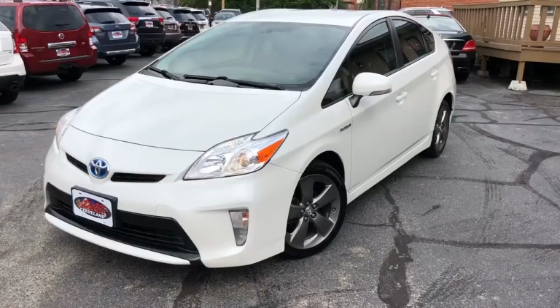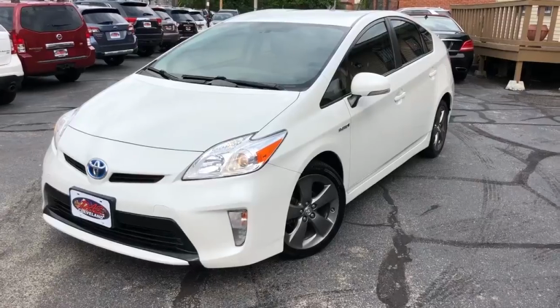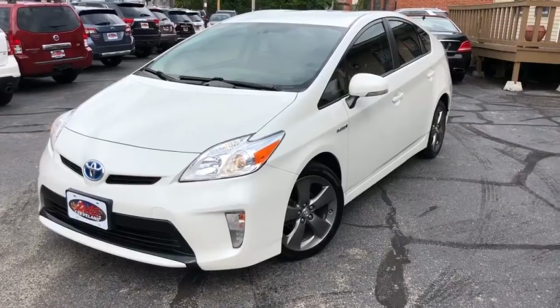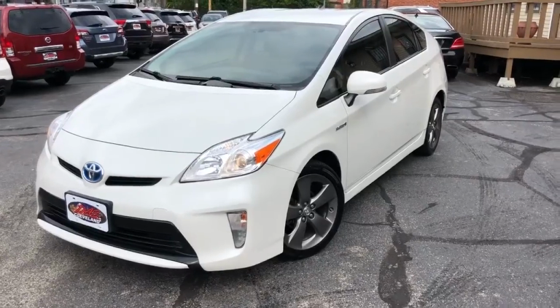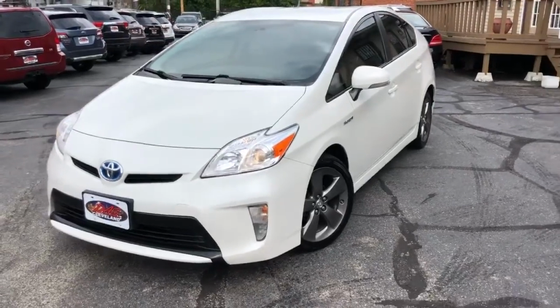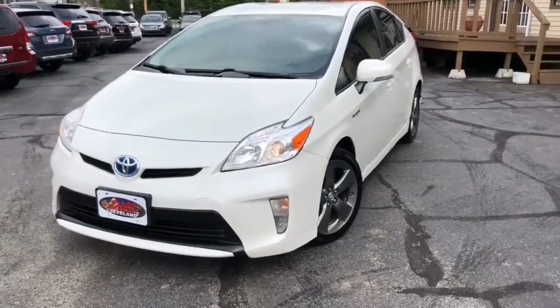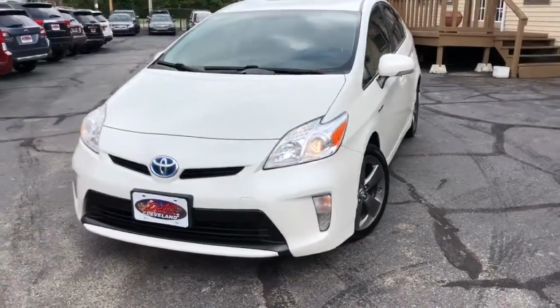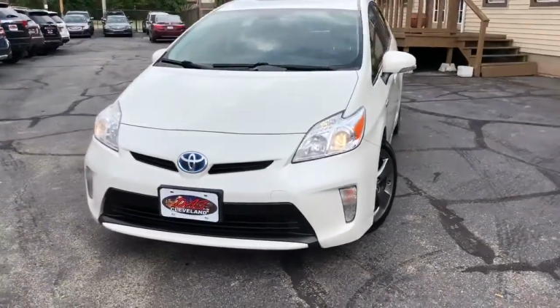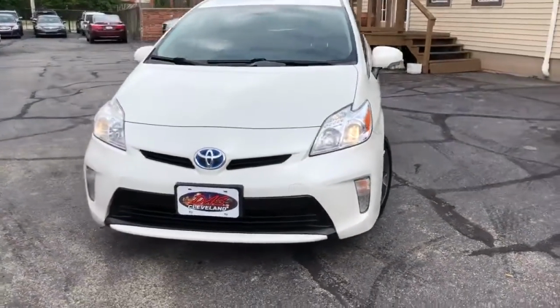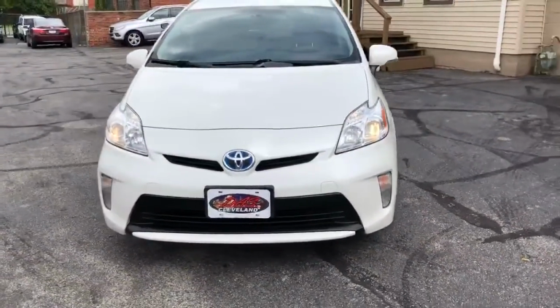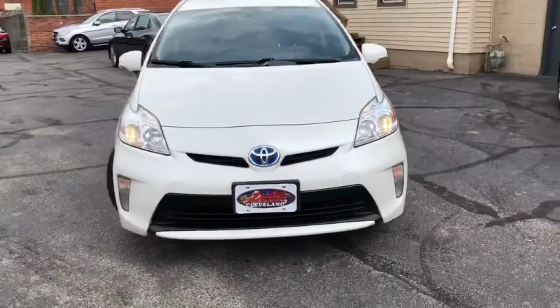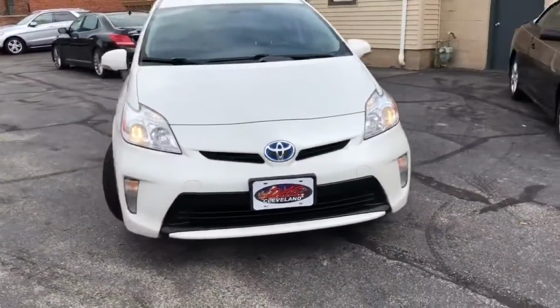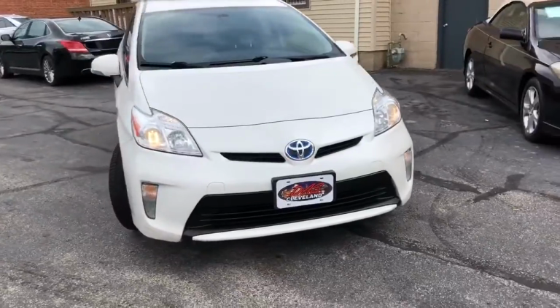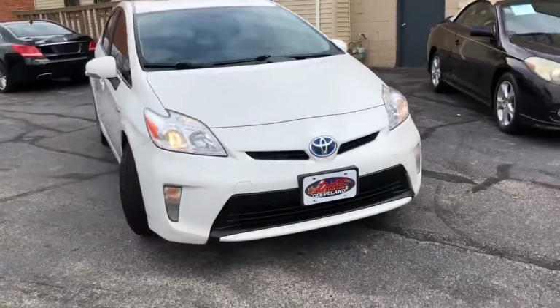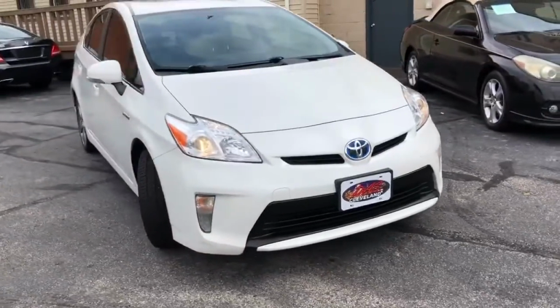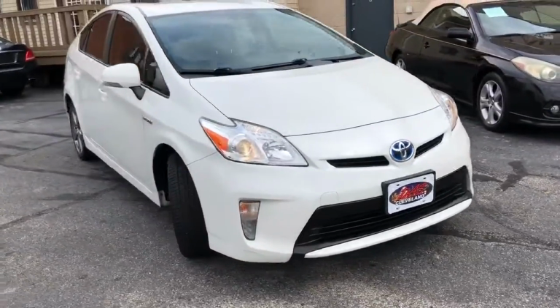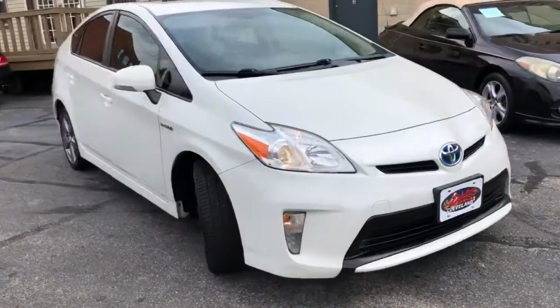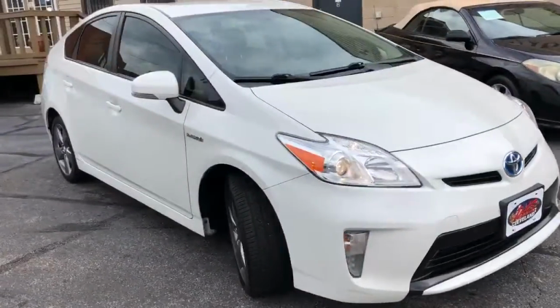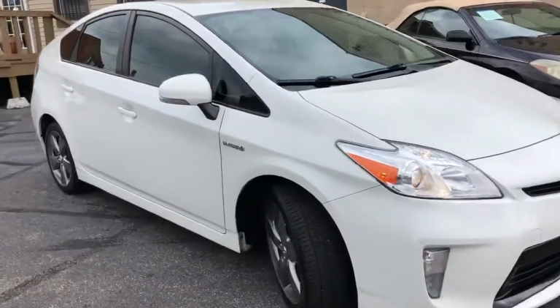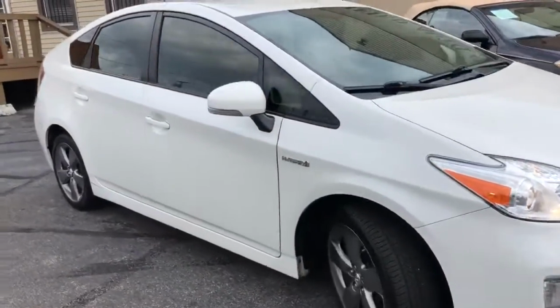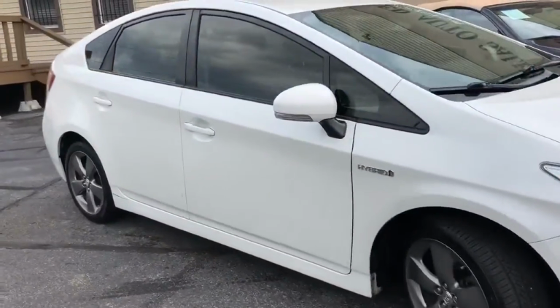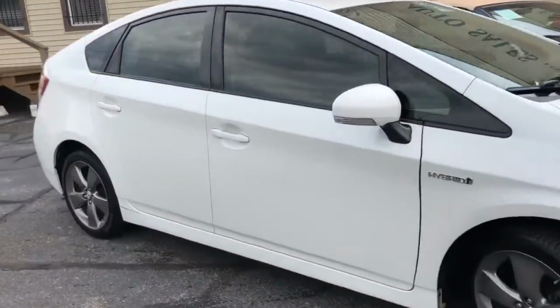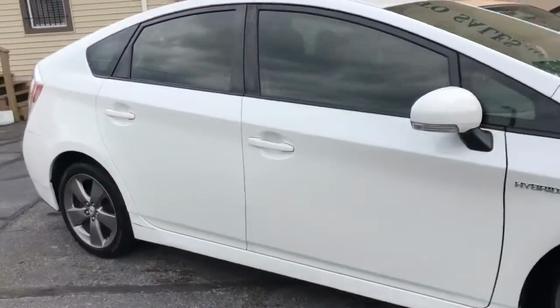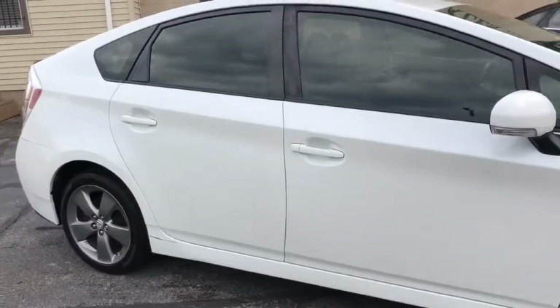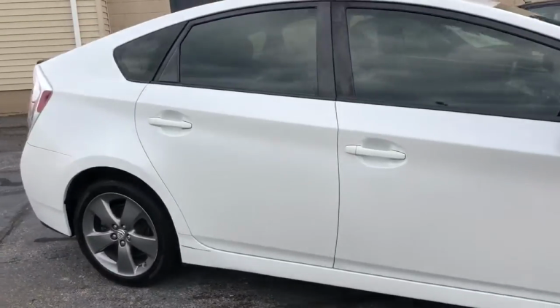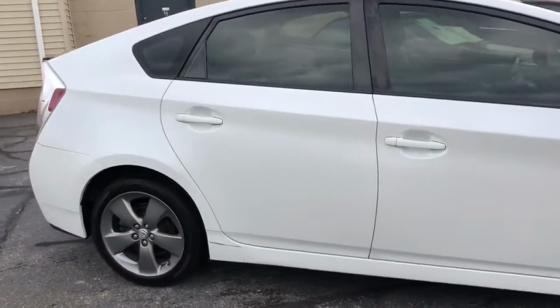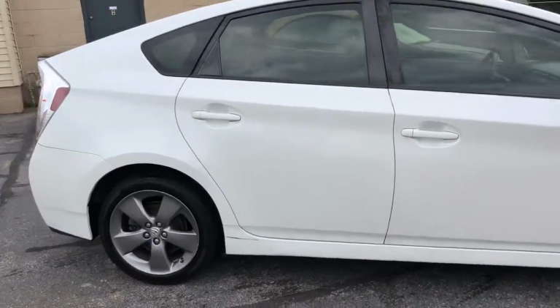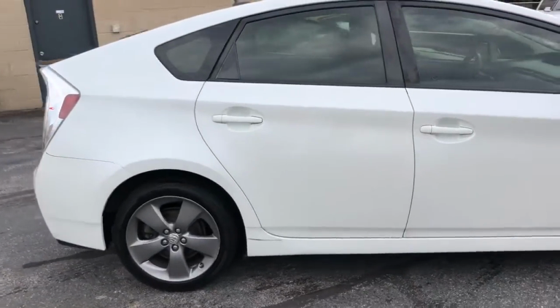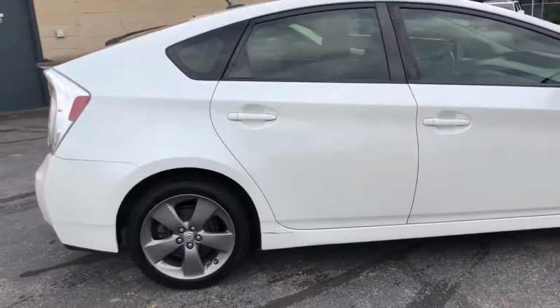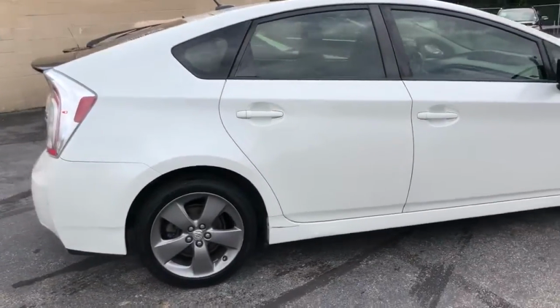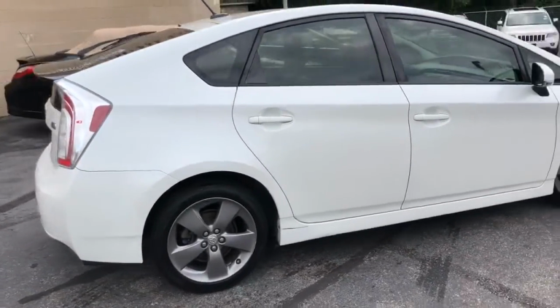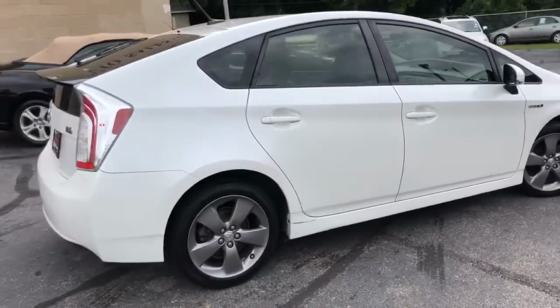Hey folks, you see it — it's a 2015 Toyota Prius, Persona Package. Rare bird. Got the sport alloys on it, nice set of tinted windows, black leather interior.